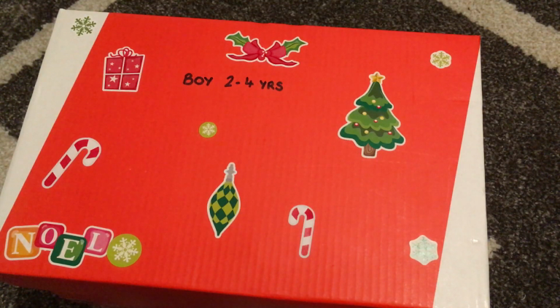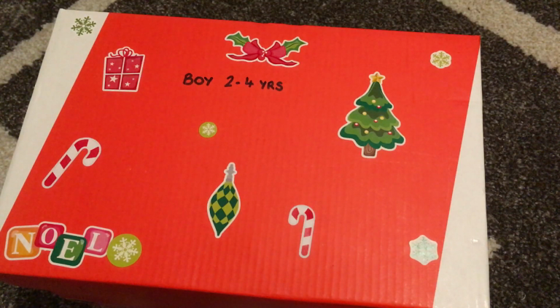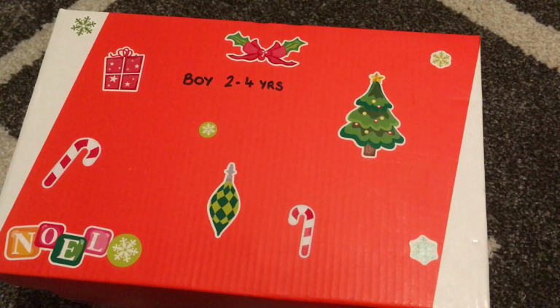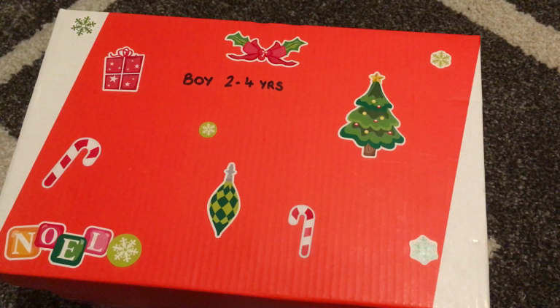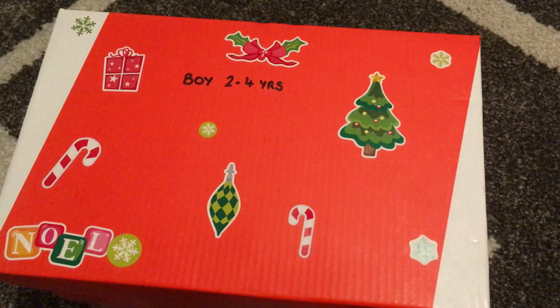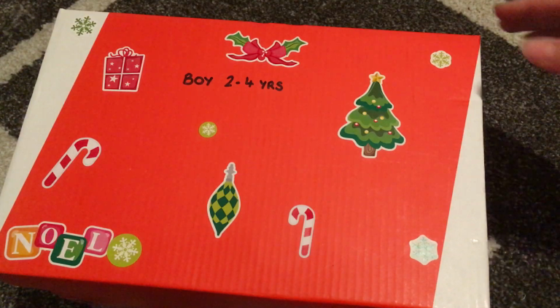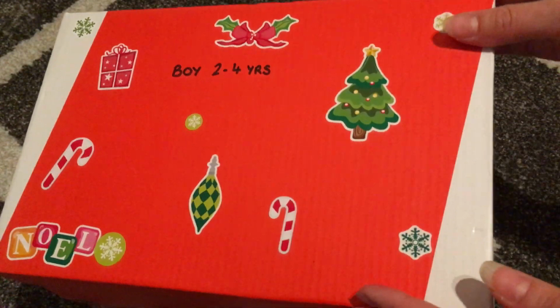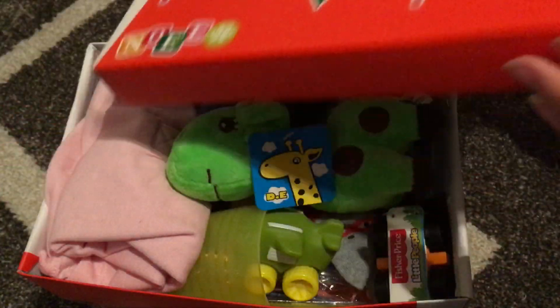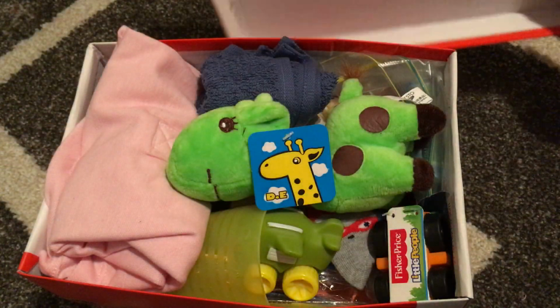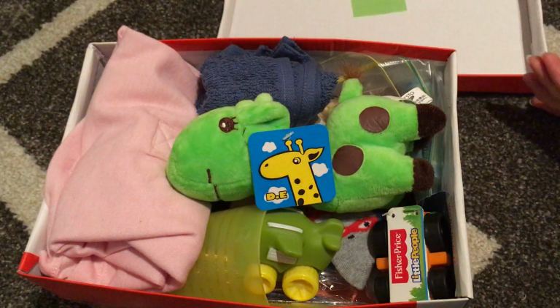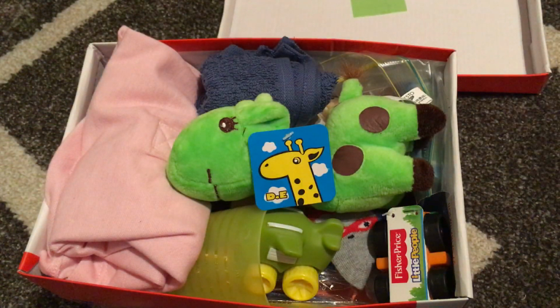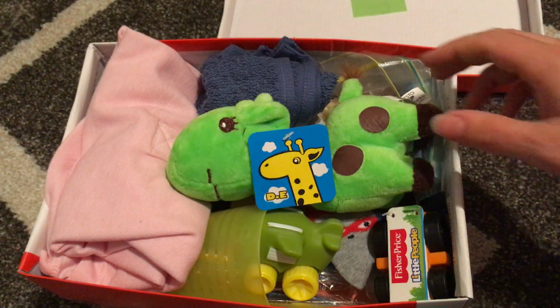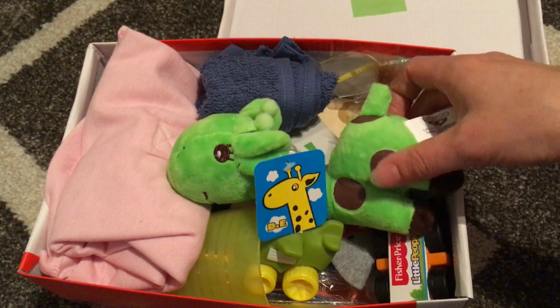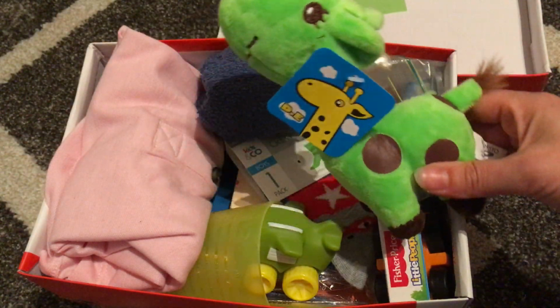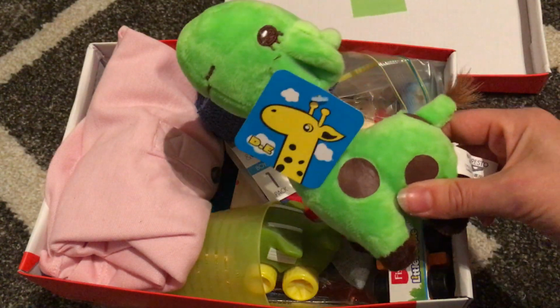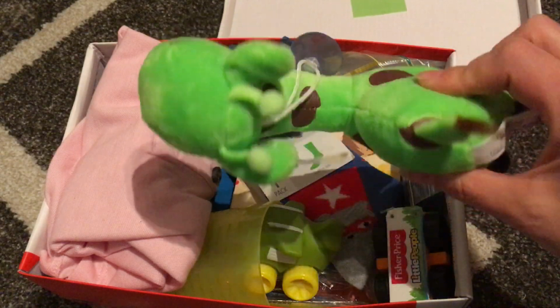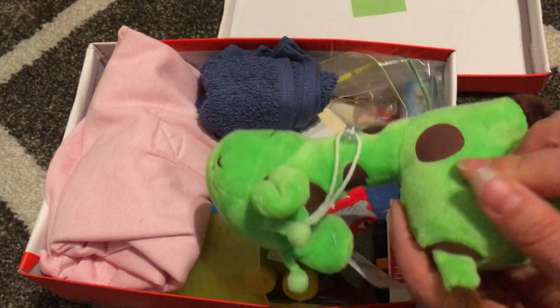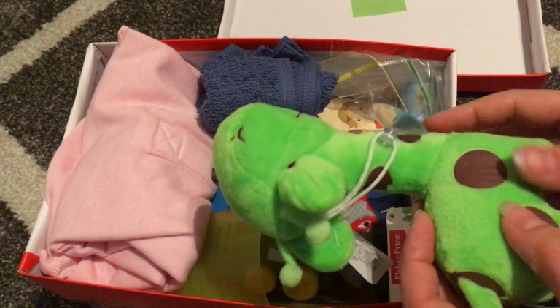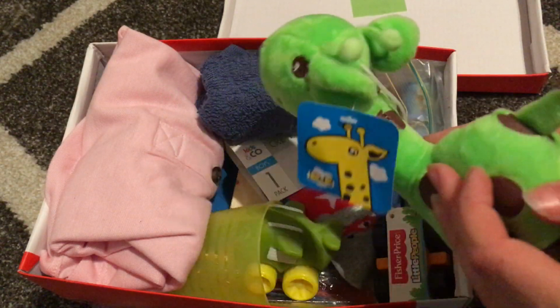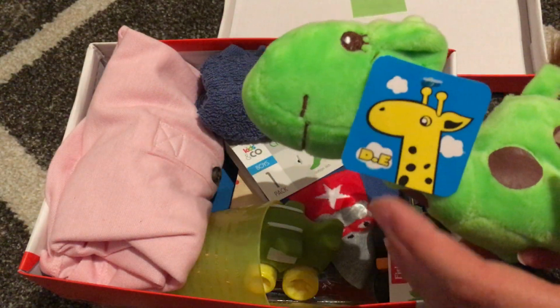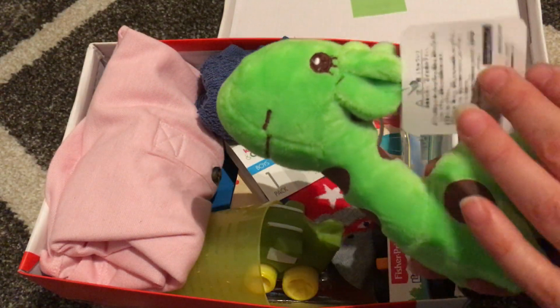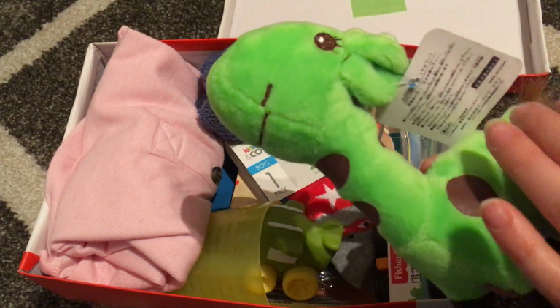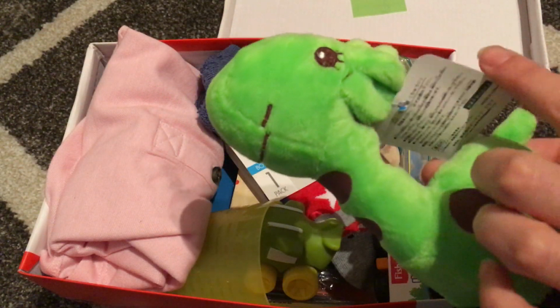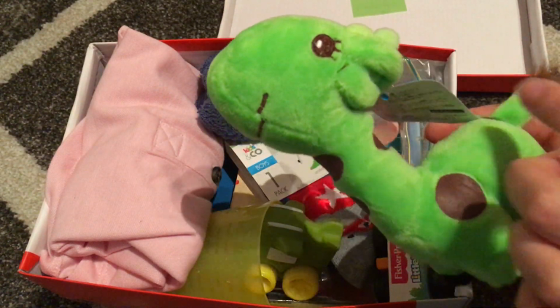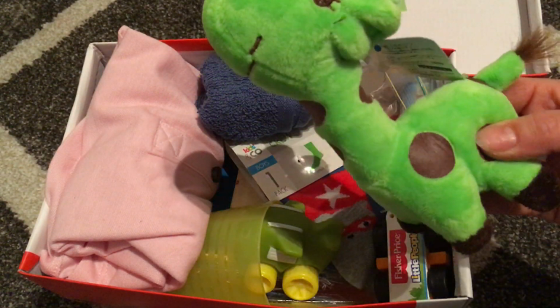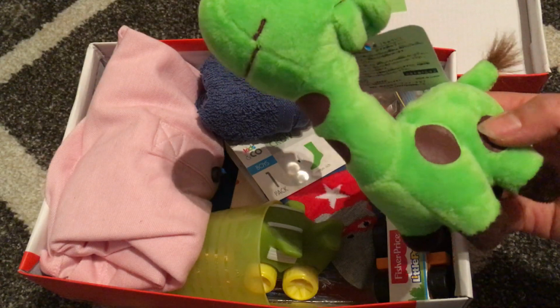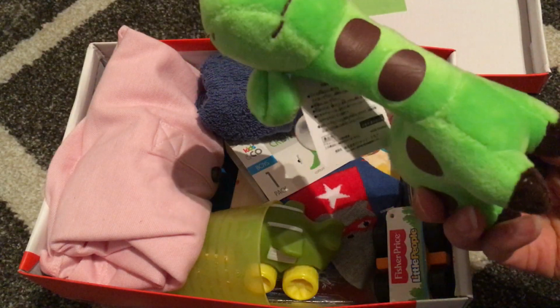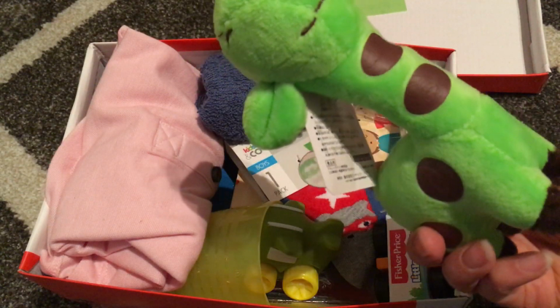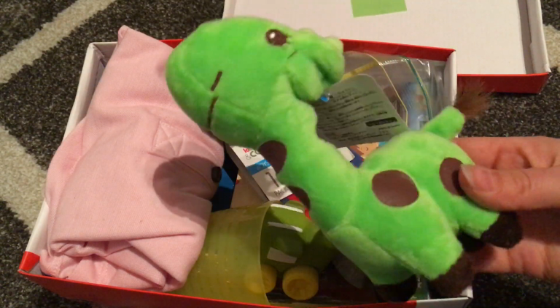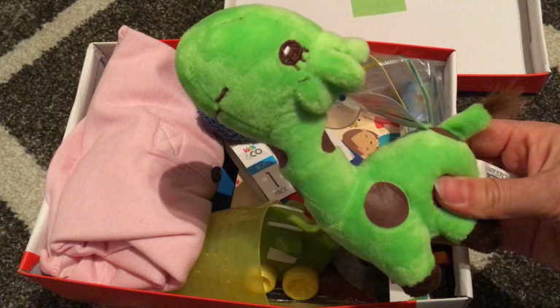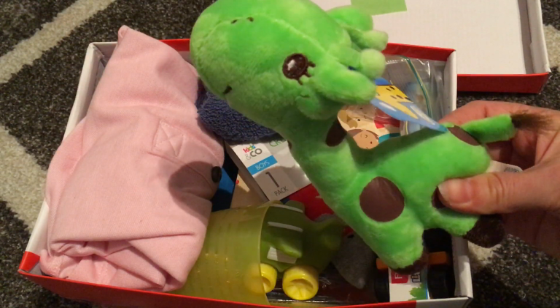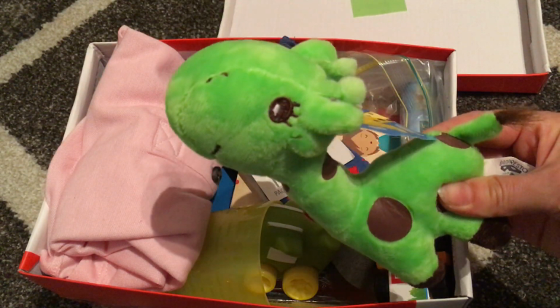My first box is for a two to four year old boy. We have a little green stuffed giraffe — I bought these online and they were about 90 cents each. They're really quite cute.